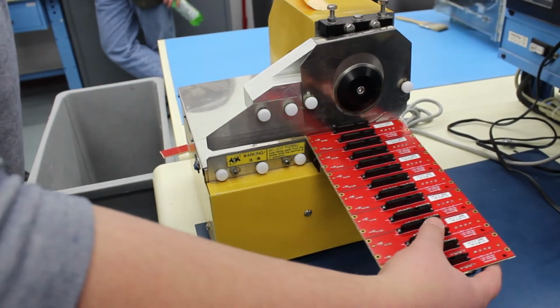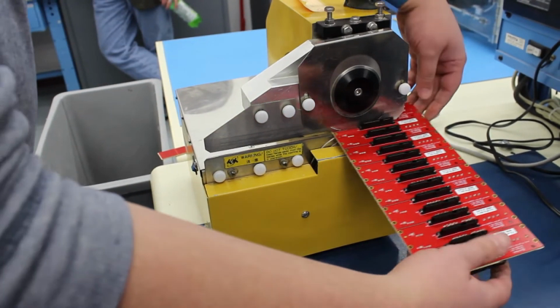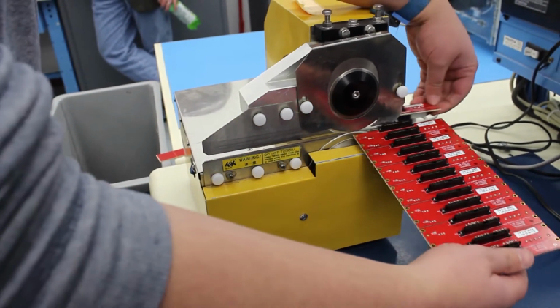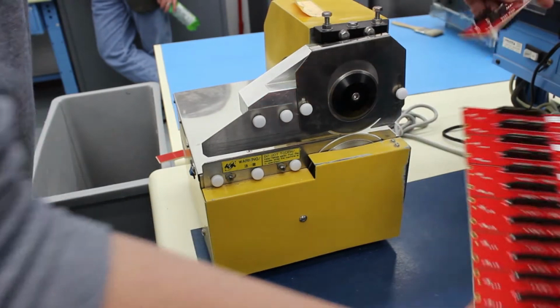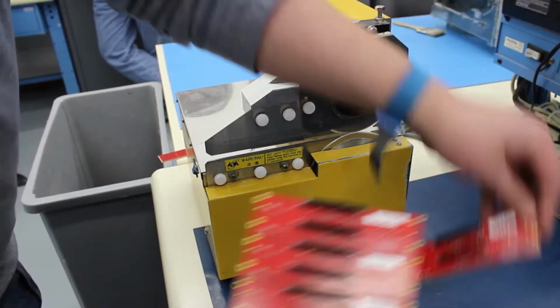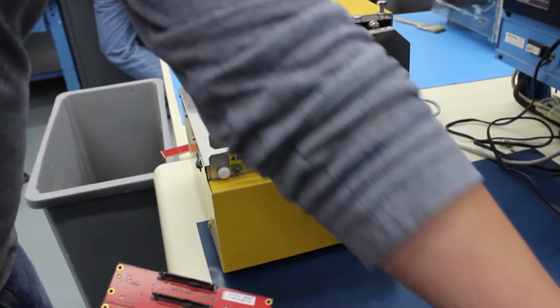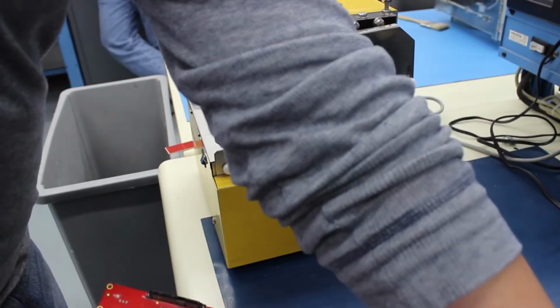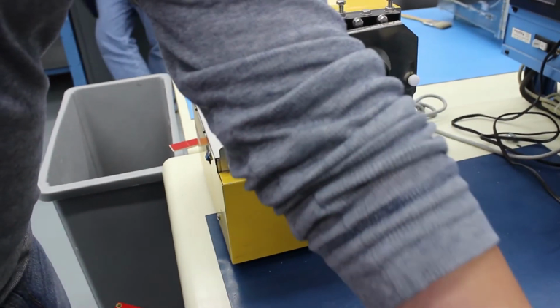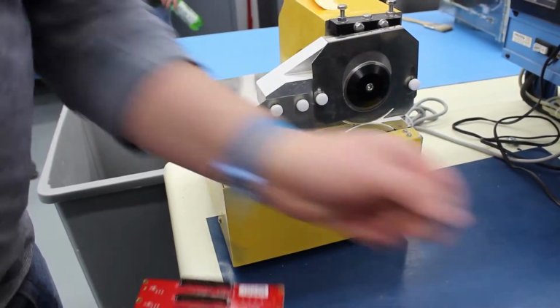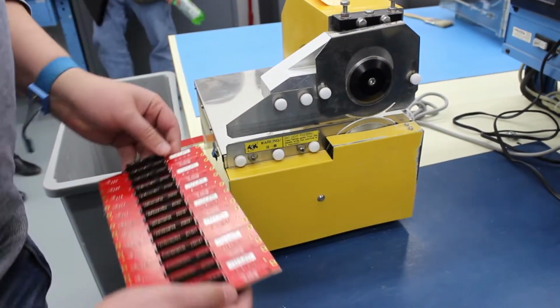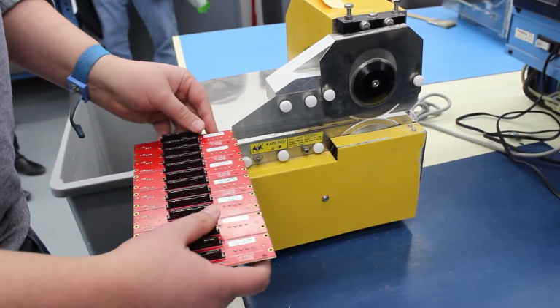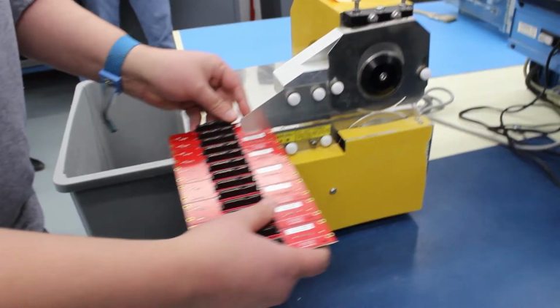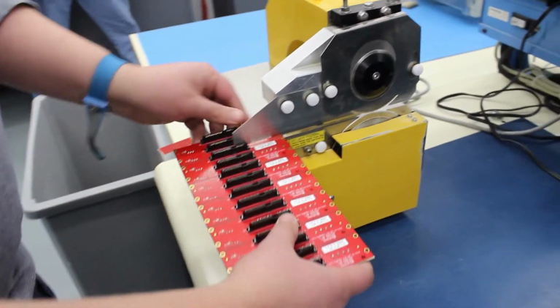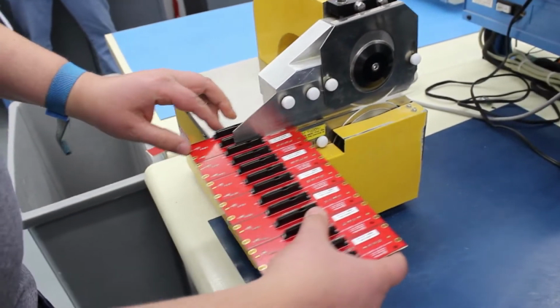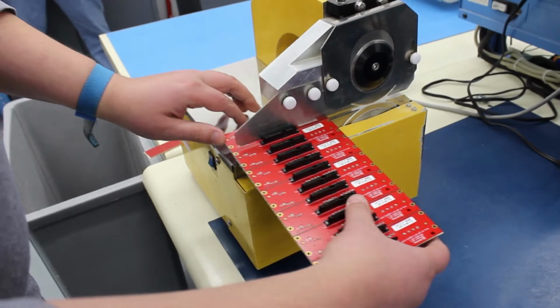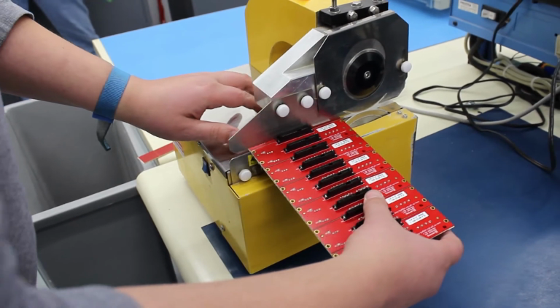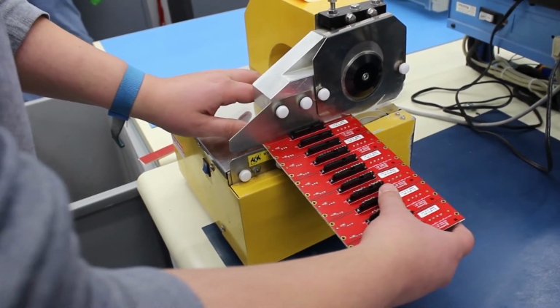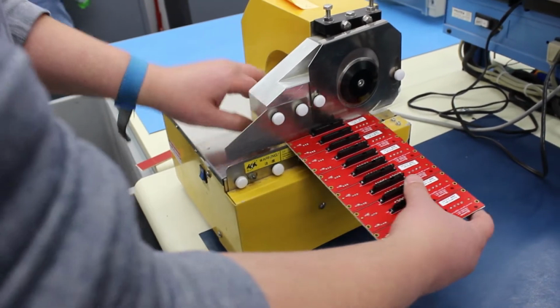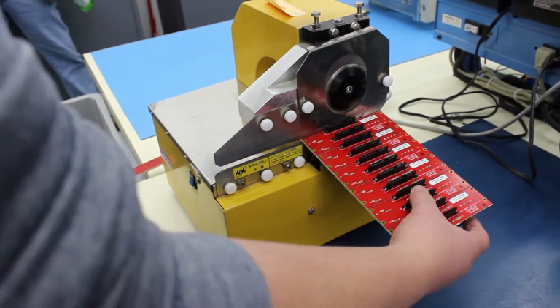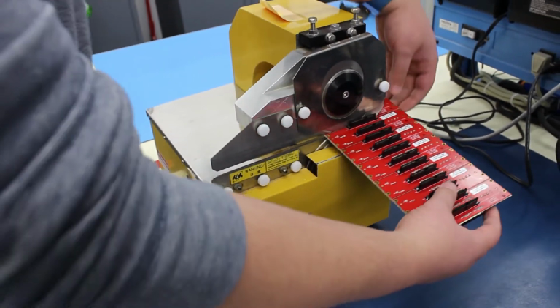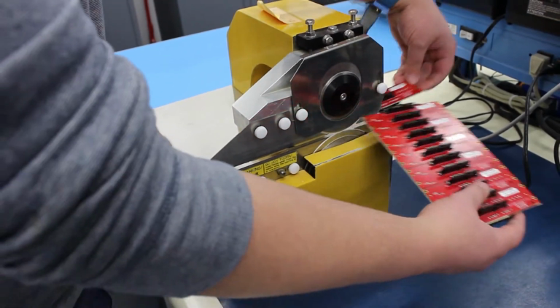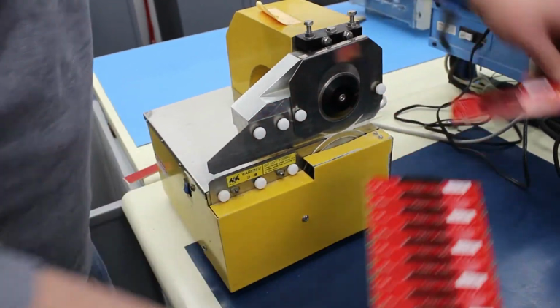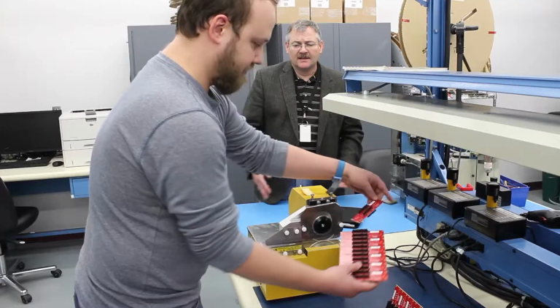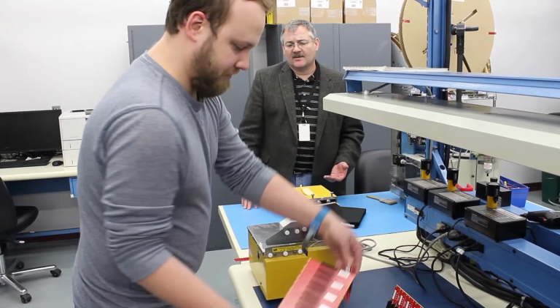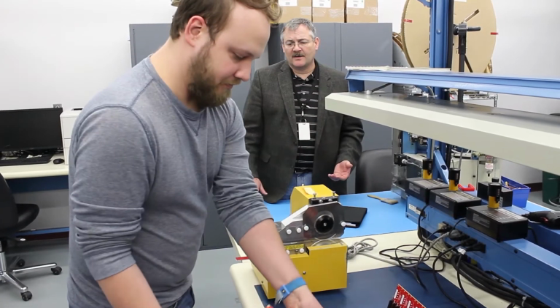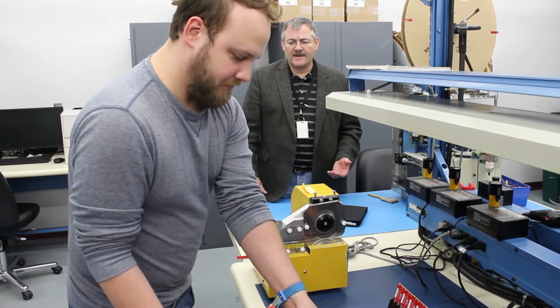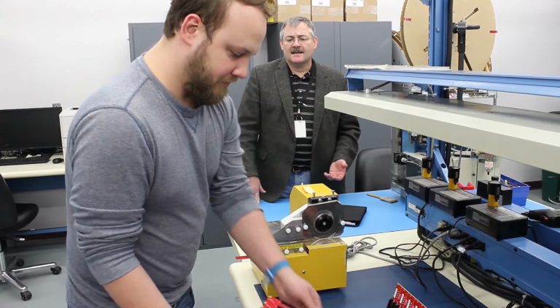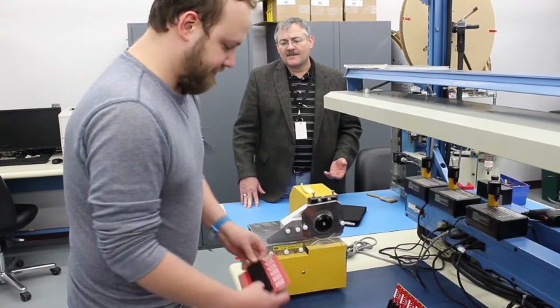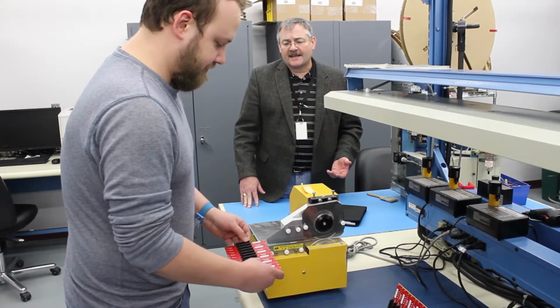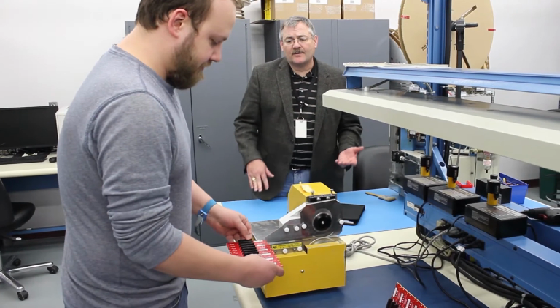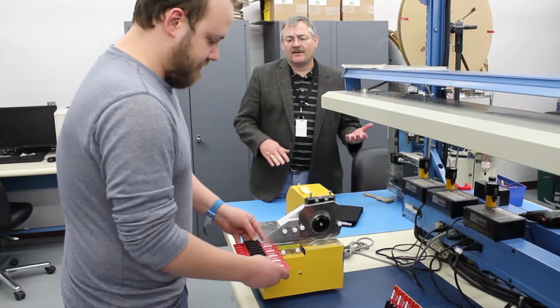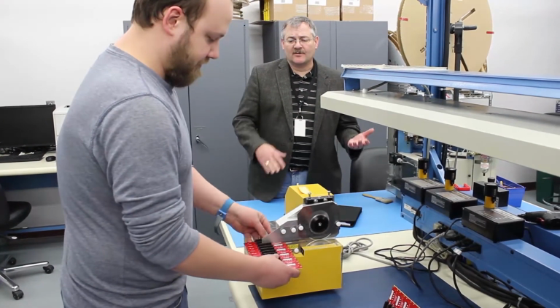stuffing and soldering. This happens to be an example of a machine that cuts apart the circuit boards after they've been assembled, and so it's one of the many types of activities that we have here at Crystal Group.